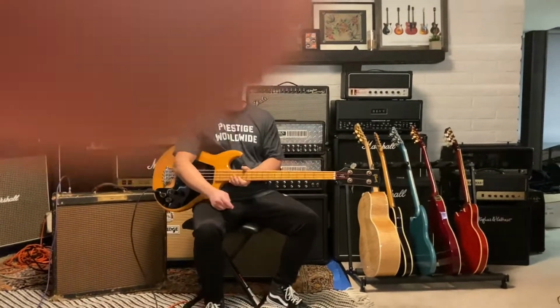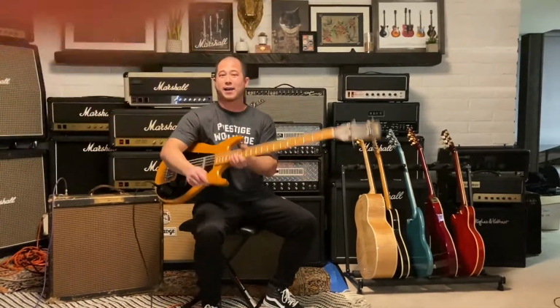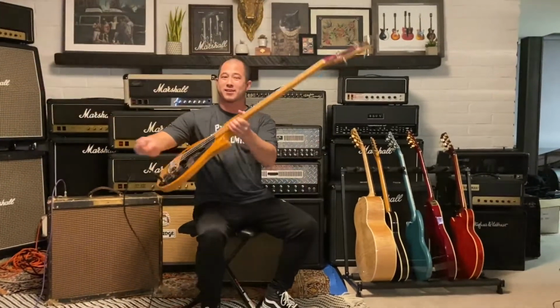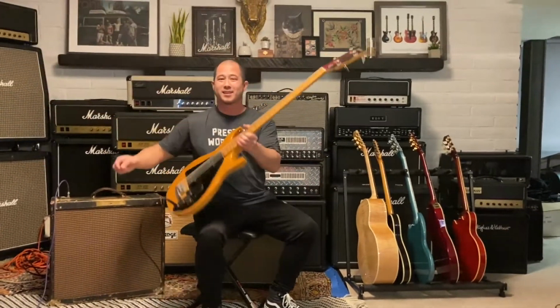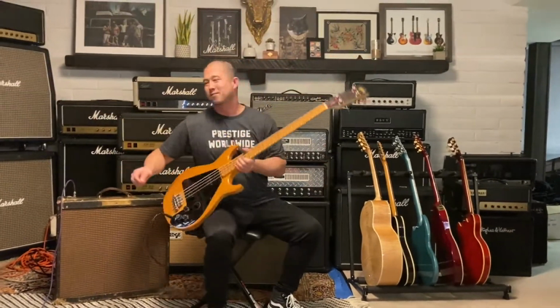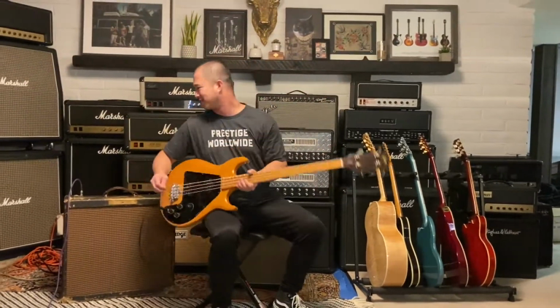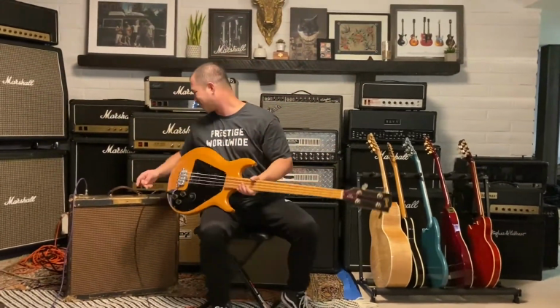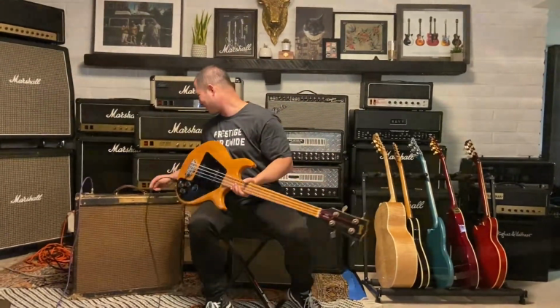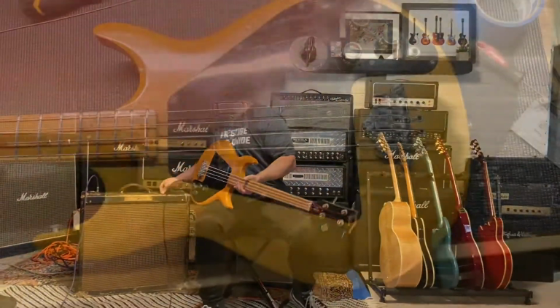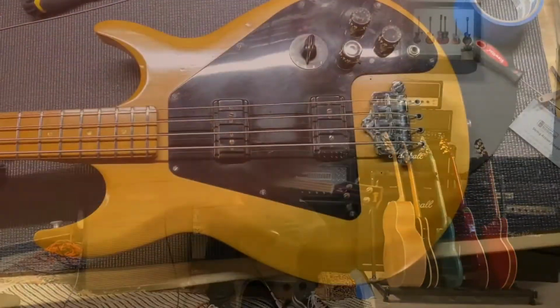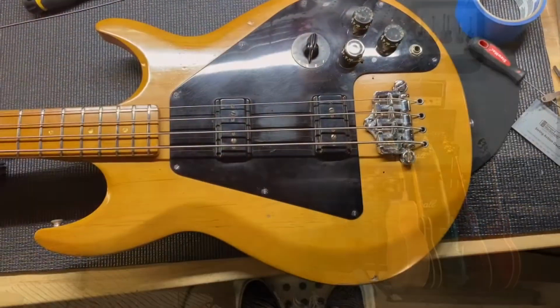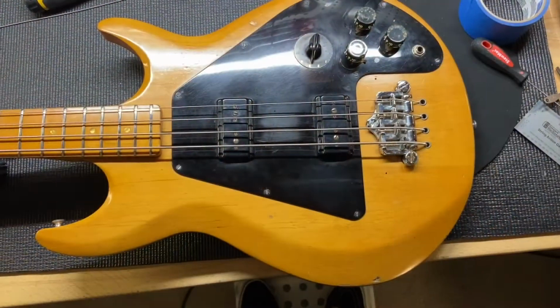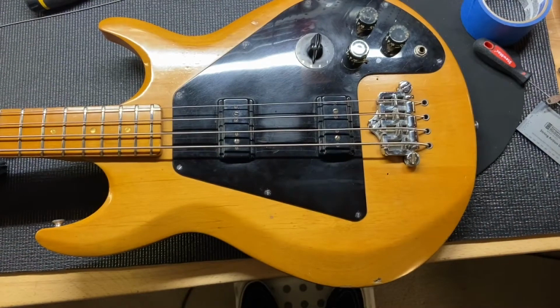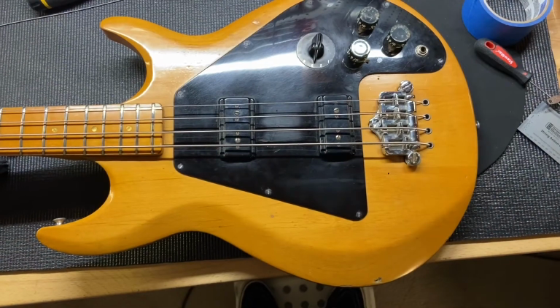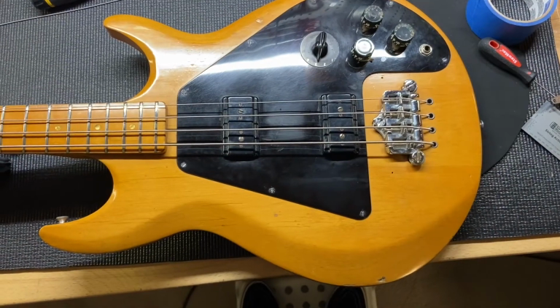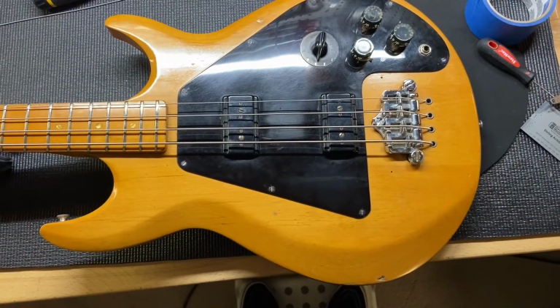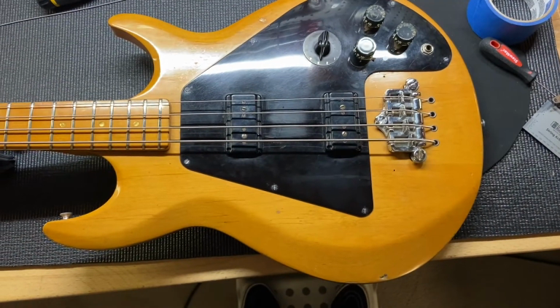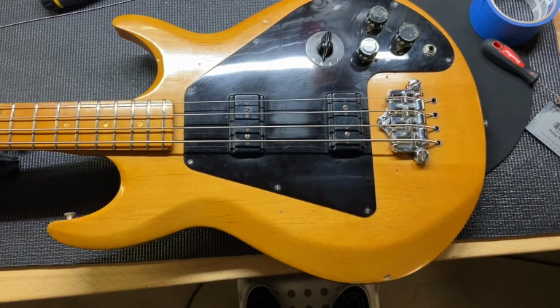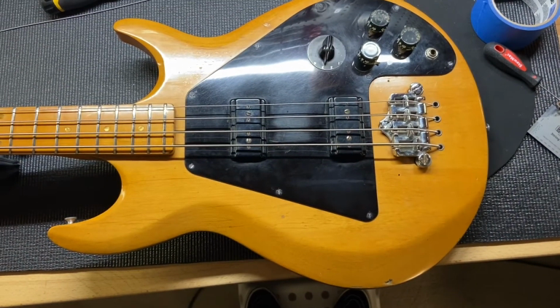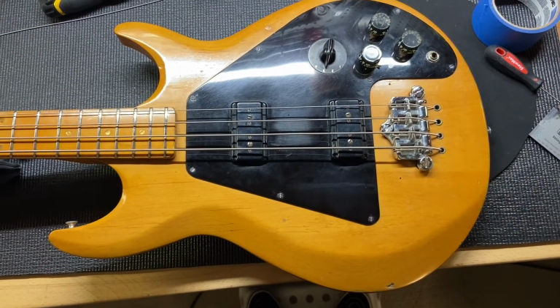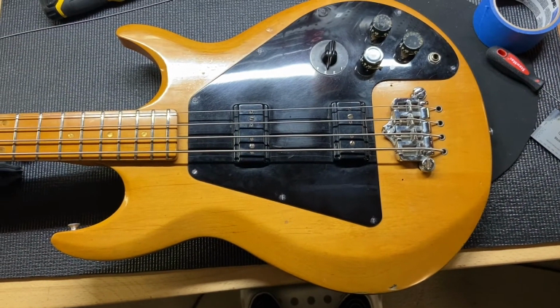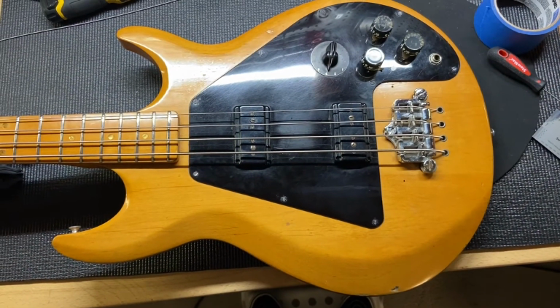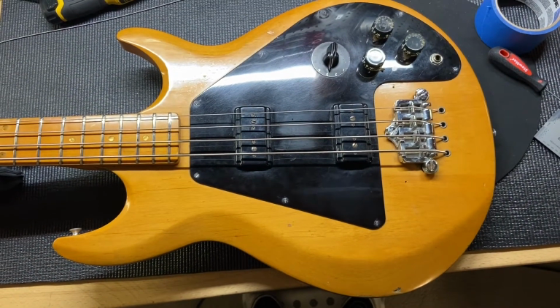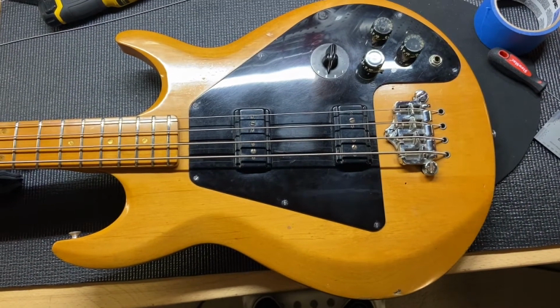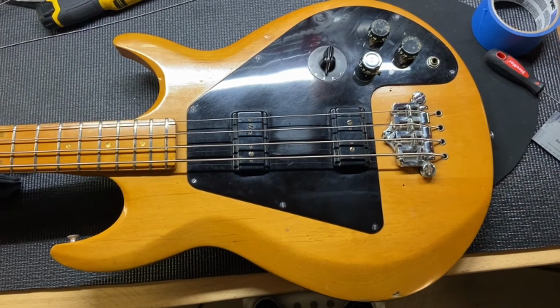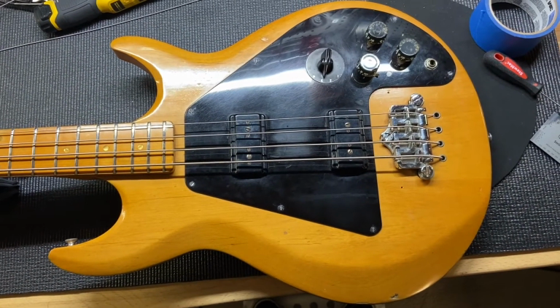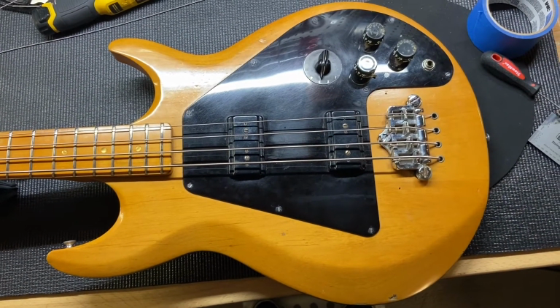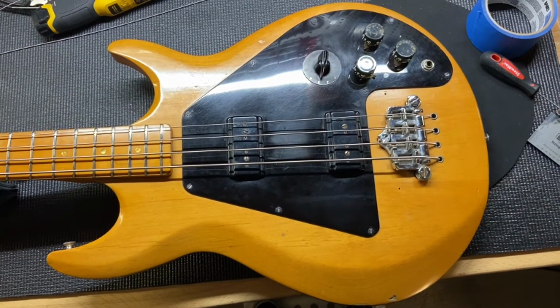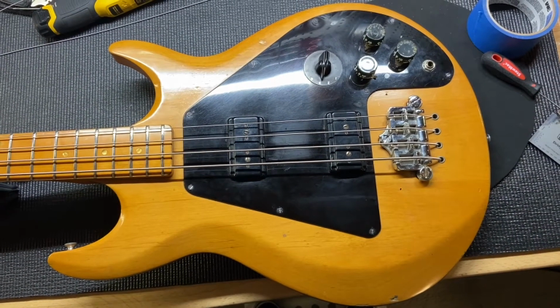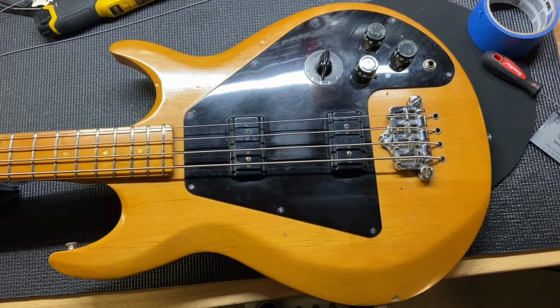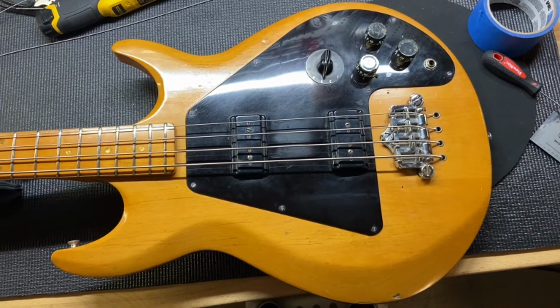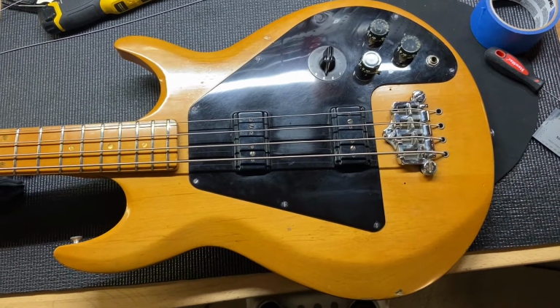There you have it. Alright, now that you've heard me play this thing, let's get up close and check out the condition. I gave this bass a 7.5 out of 10.